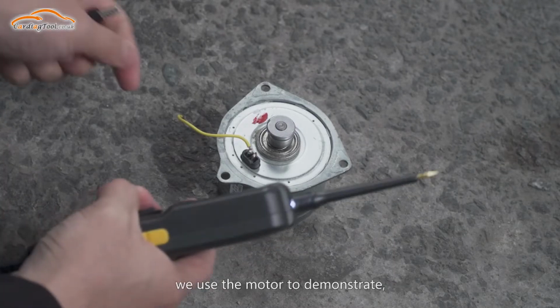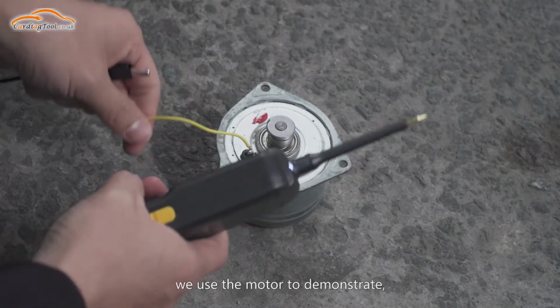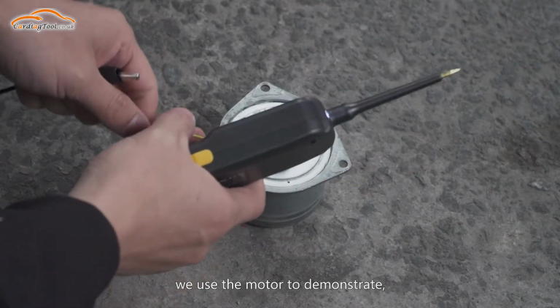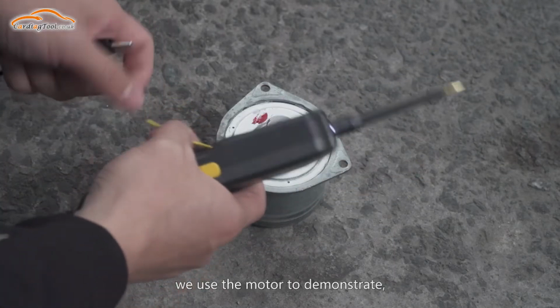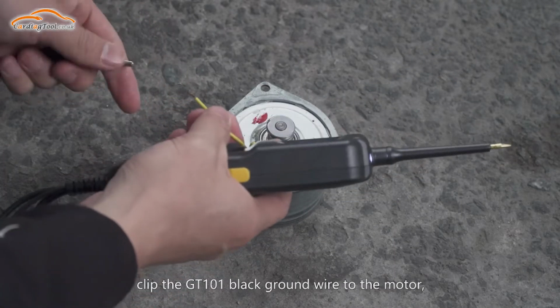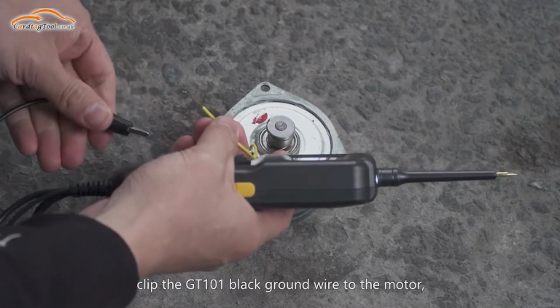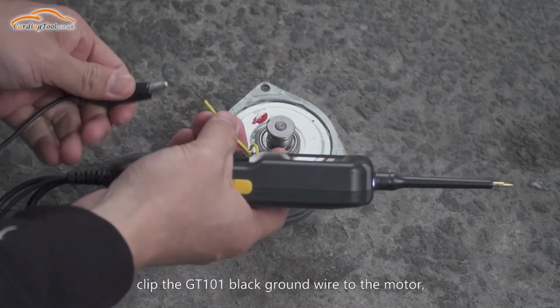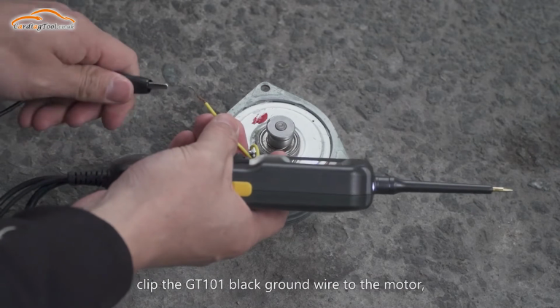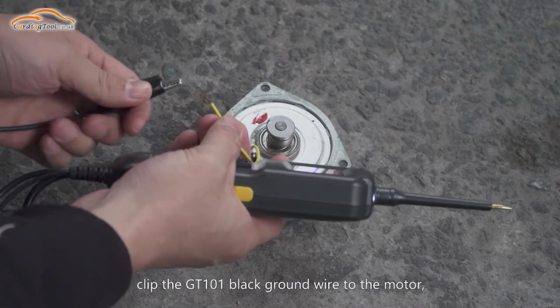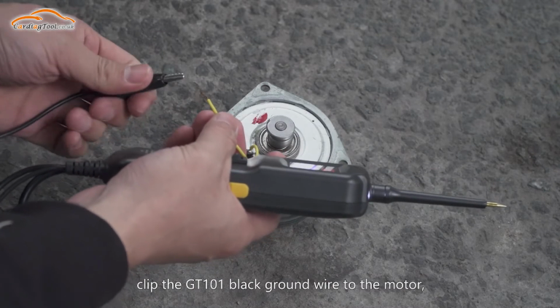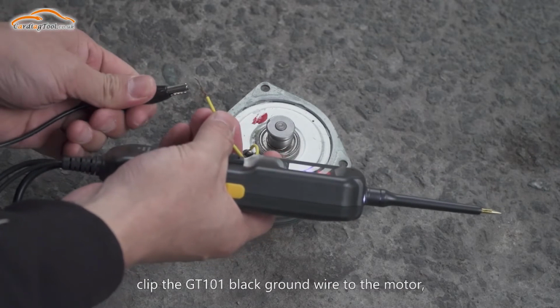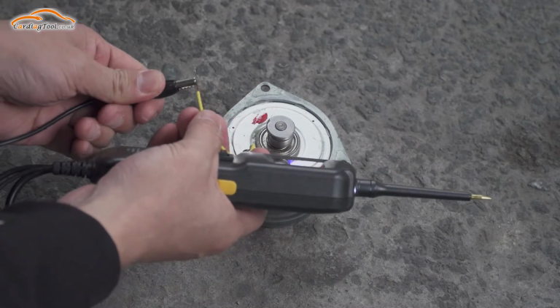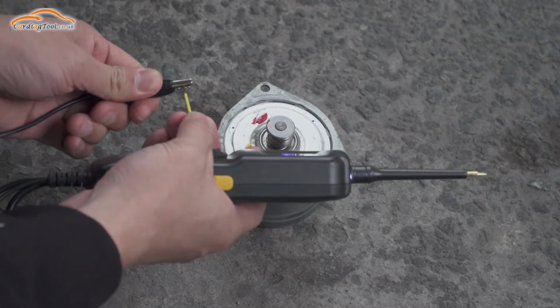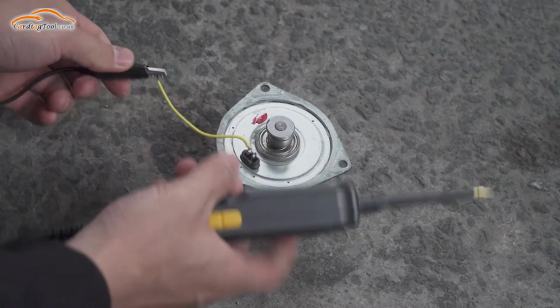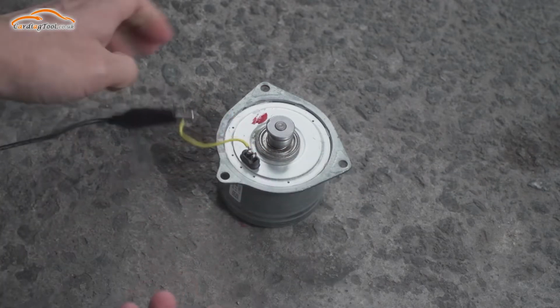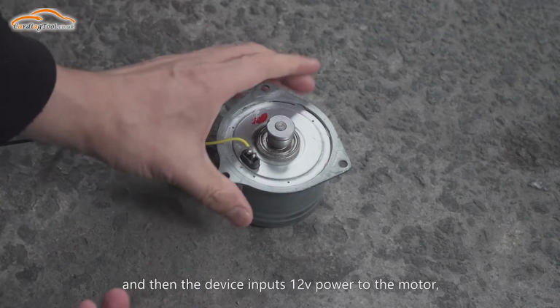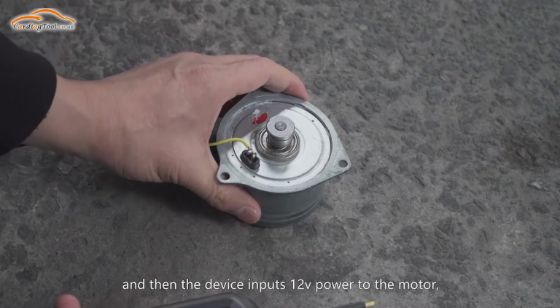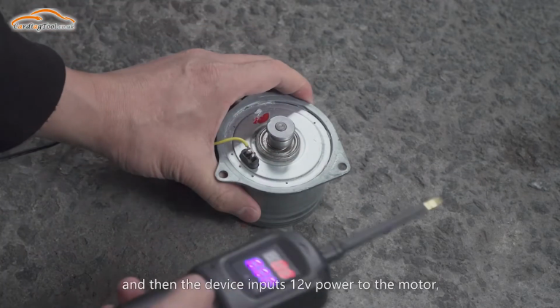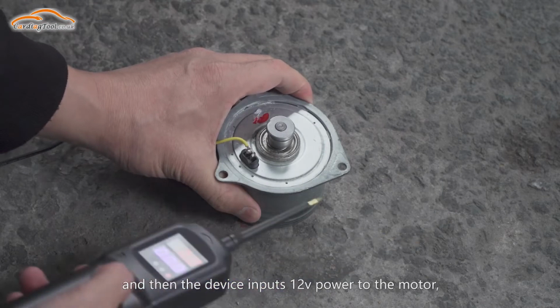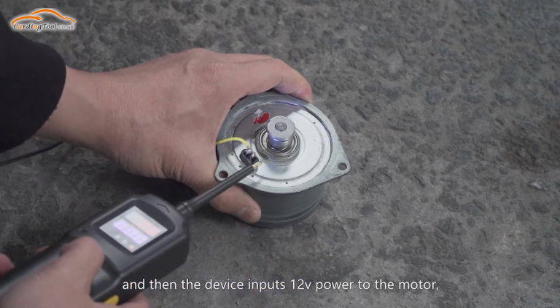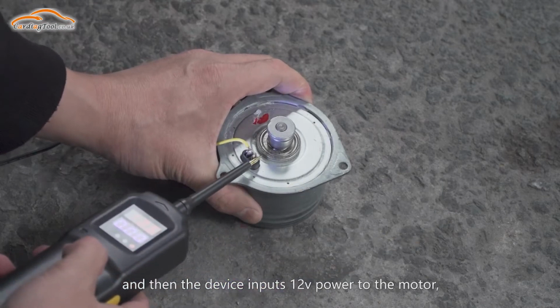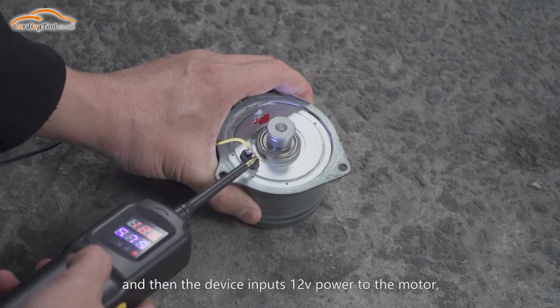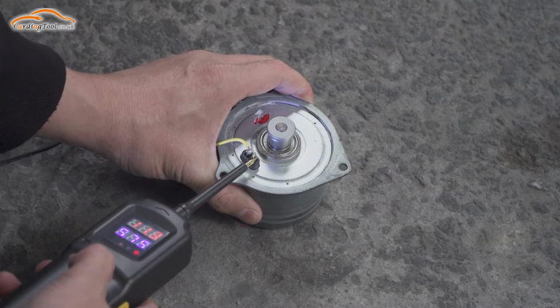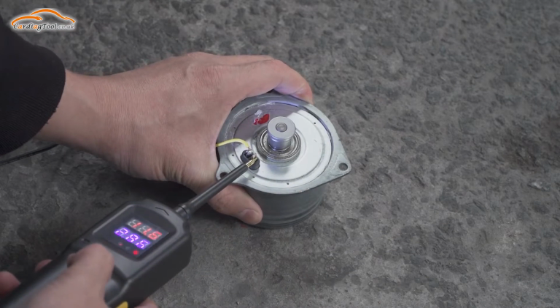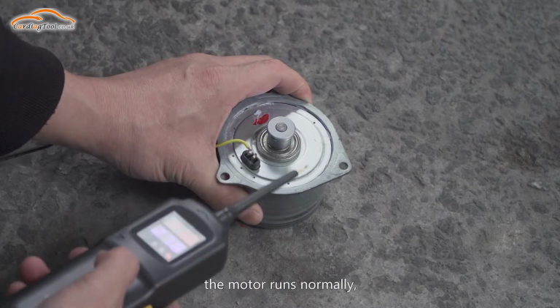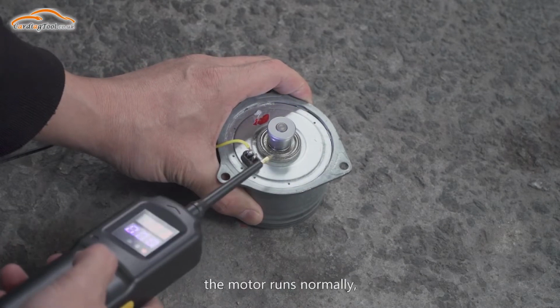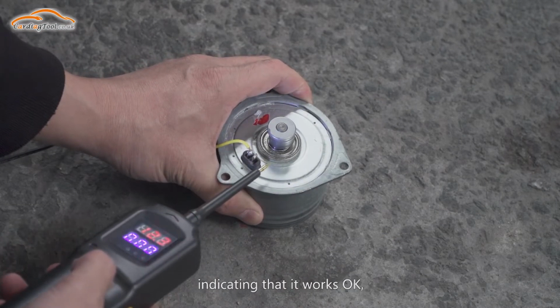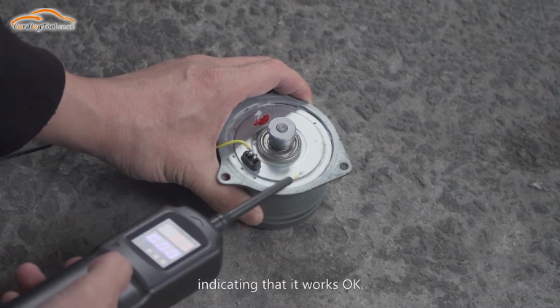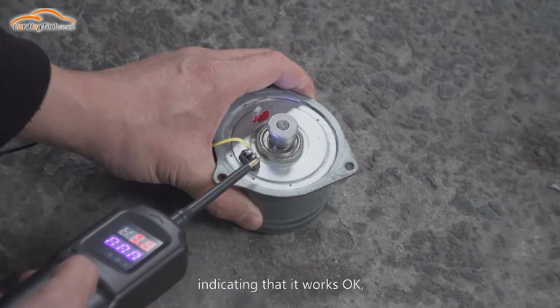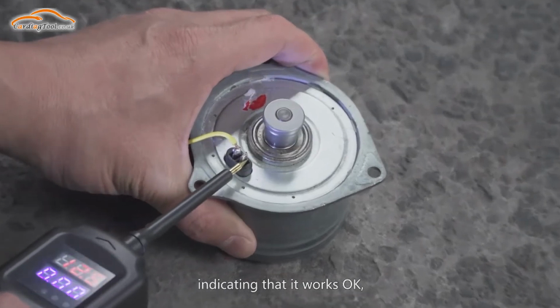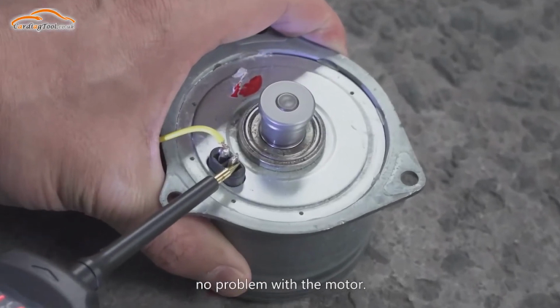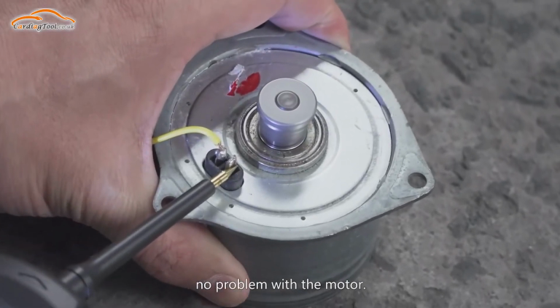Now we use the motor to demonstrate. Clip the GT101 background wire to the motor, and then the device inputs 12V power to the motor. The motor runs normally, indicating that it works okay — no problem with the motor.